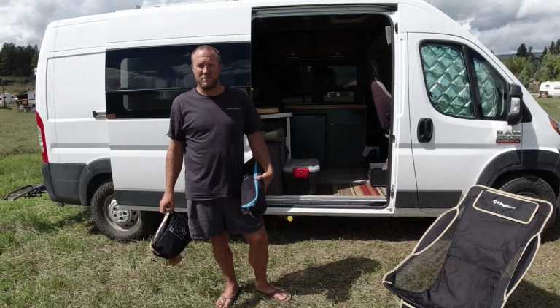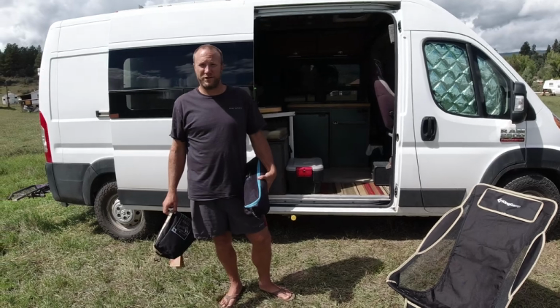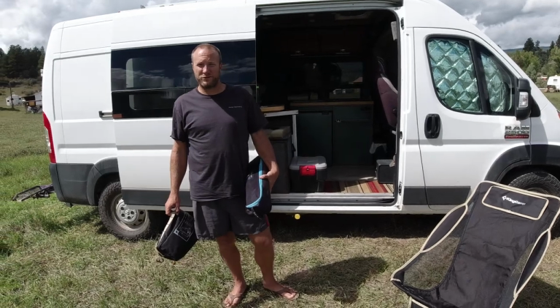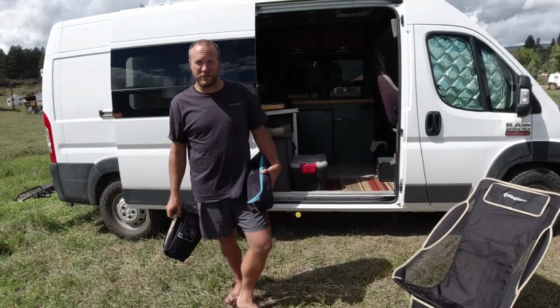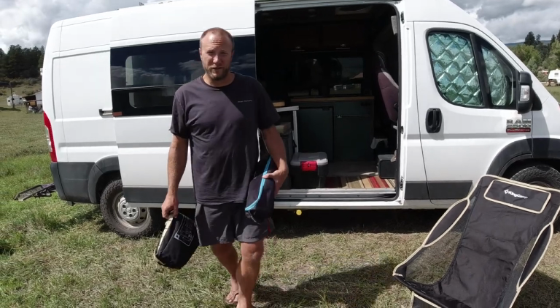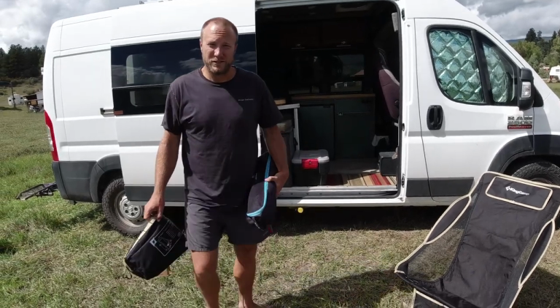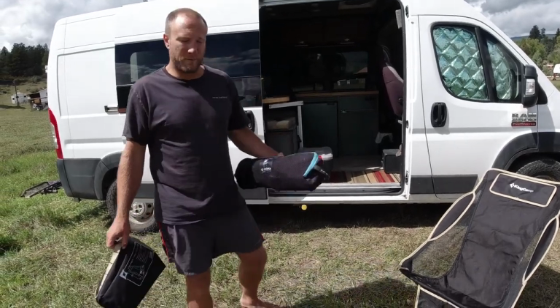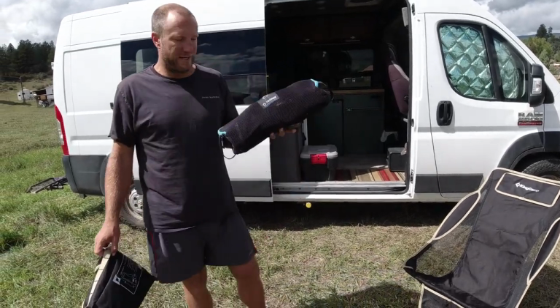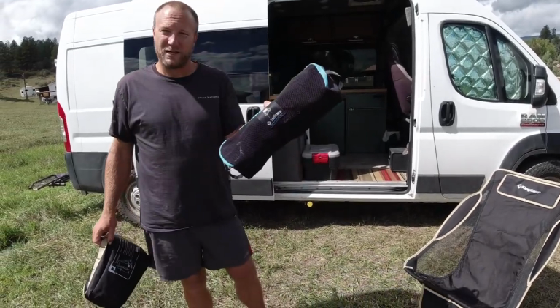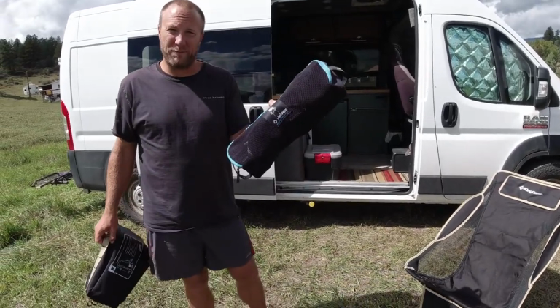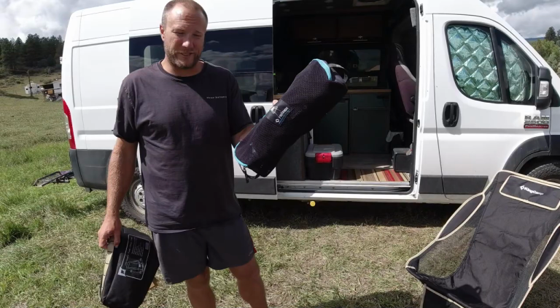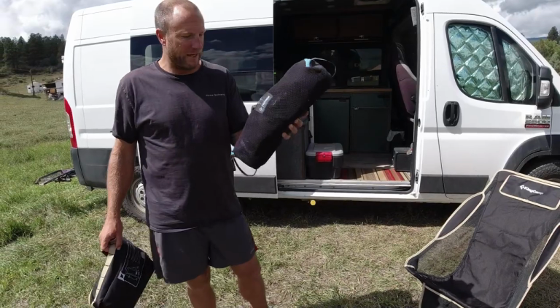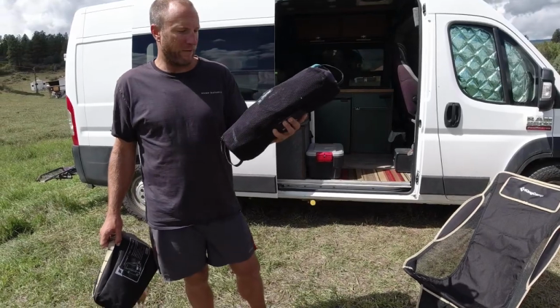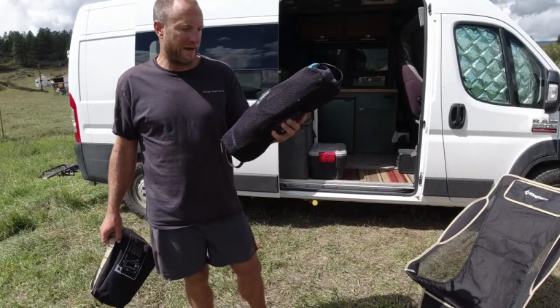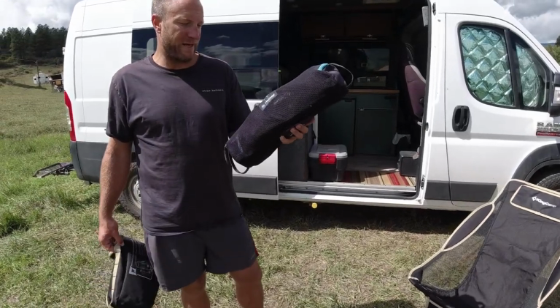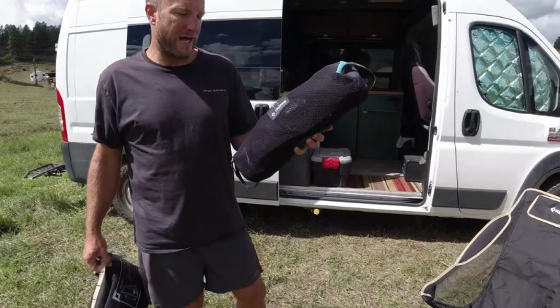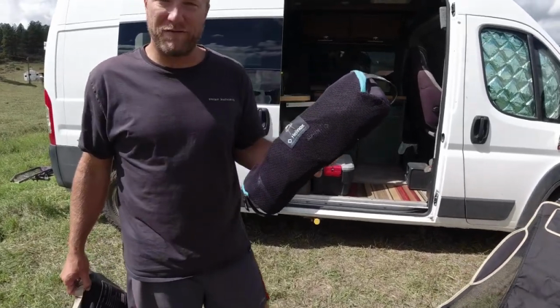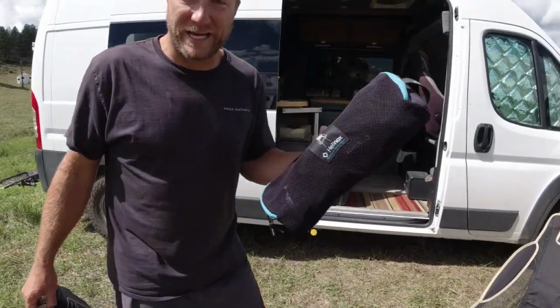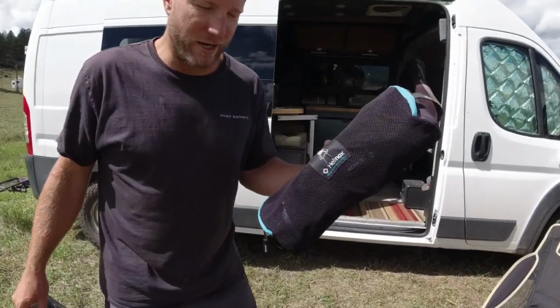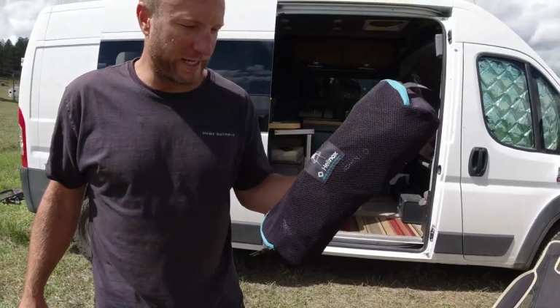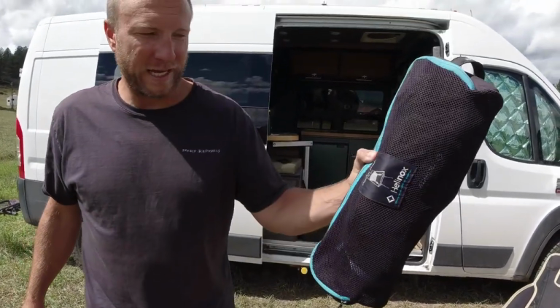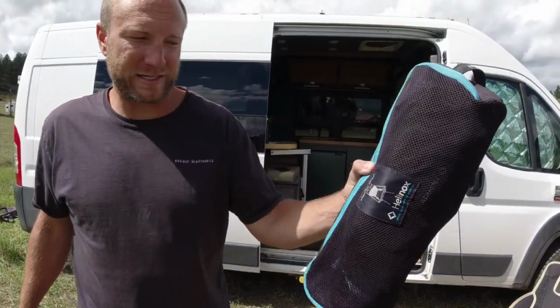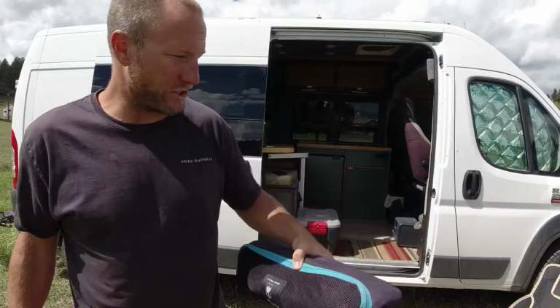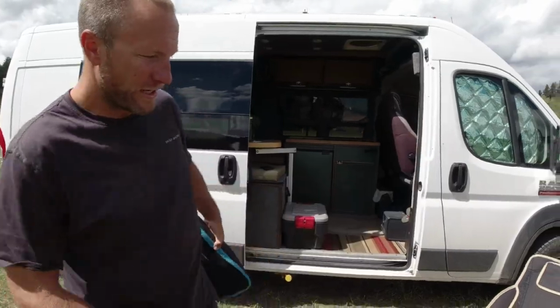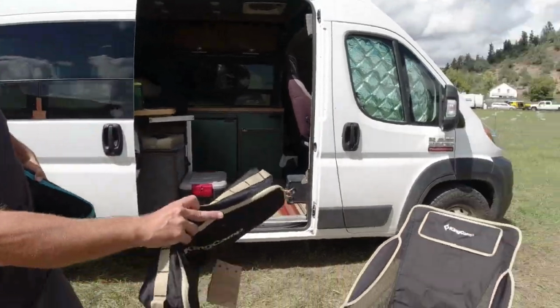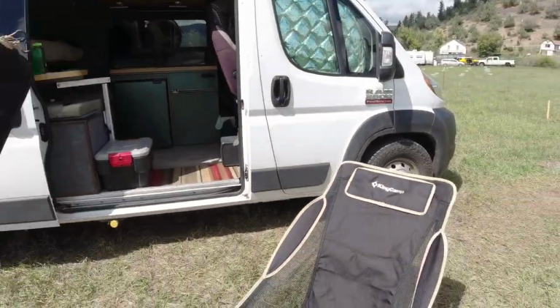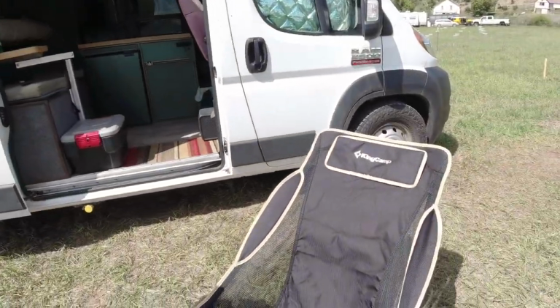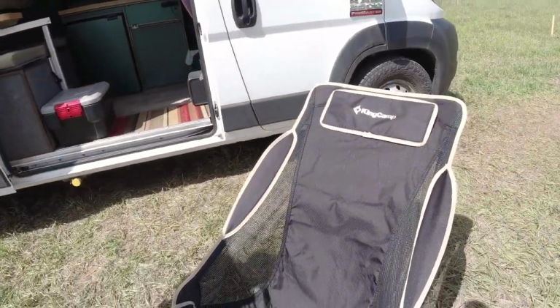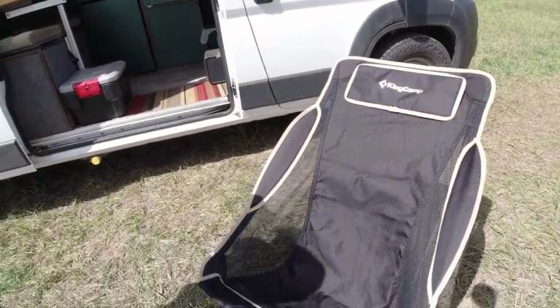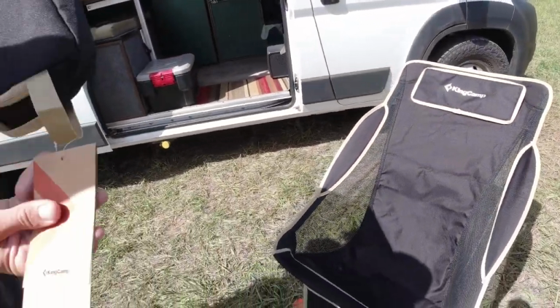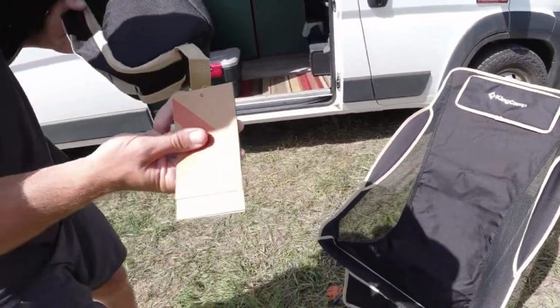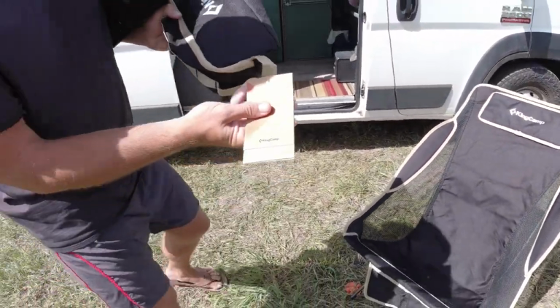Hey everybody, Greg with DrifterJourney here to talk to you about a couple camp chairs today. We're going to have the battle of the best camp chair. We've got the Helinox Sunset Chair and the King Camp Ultralight Two-Step.